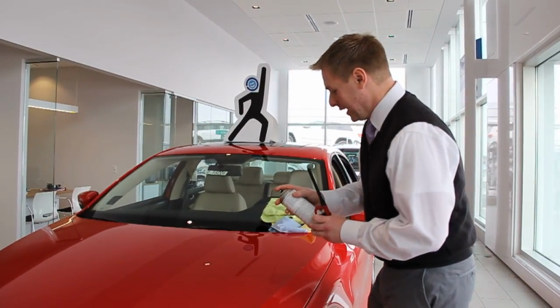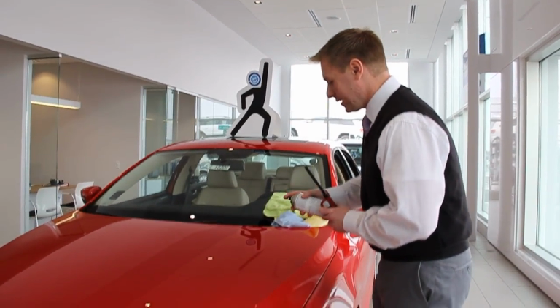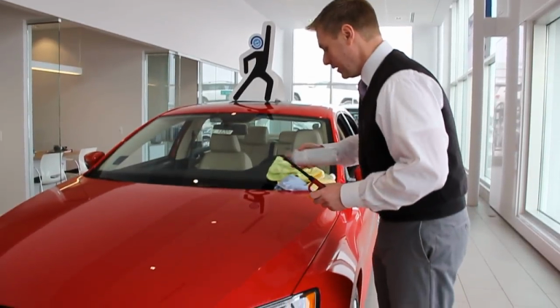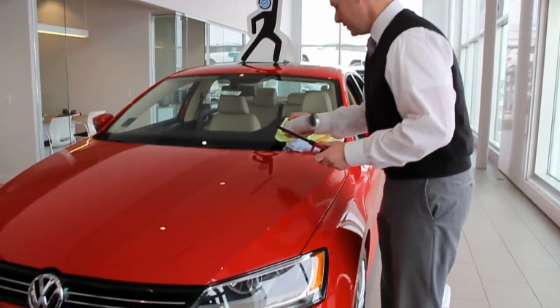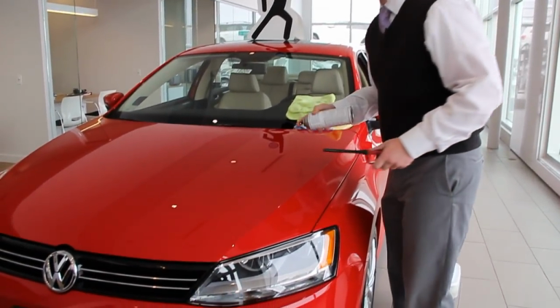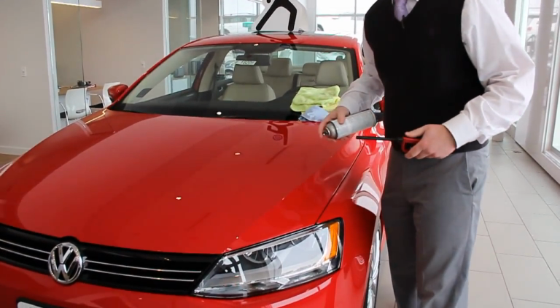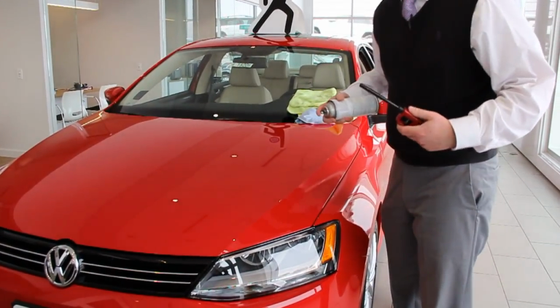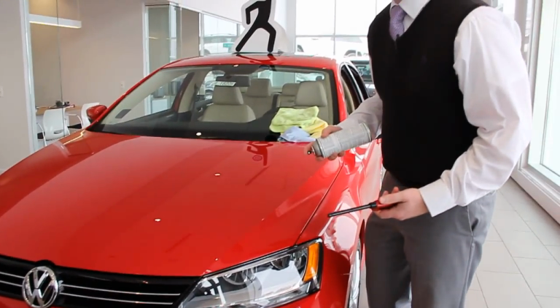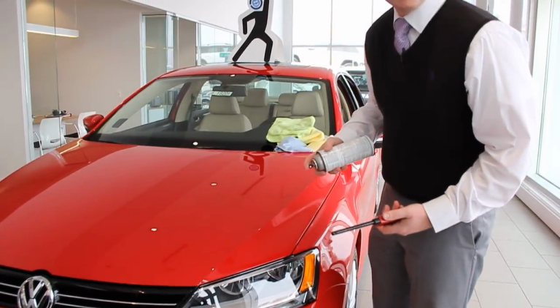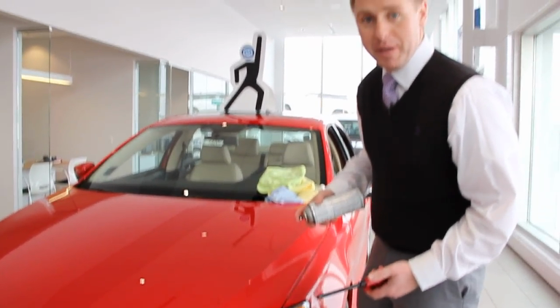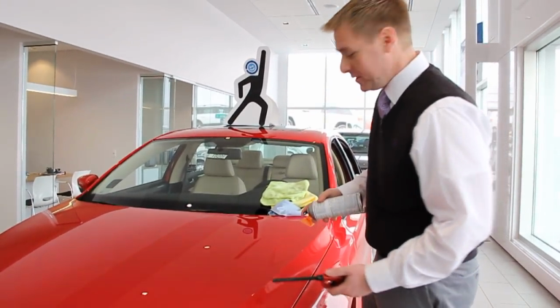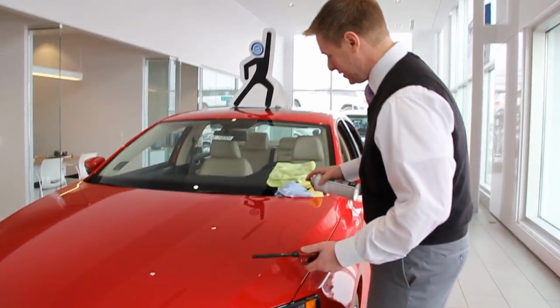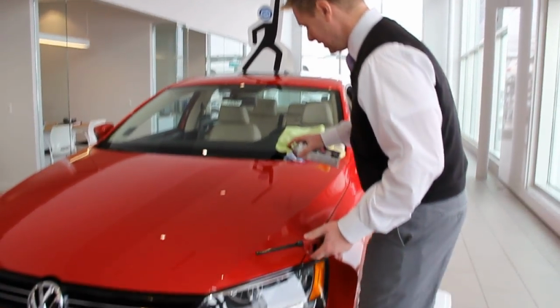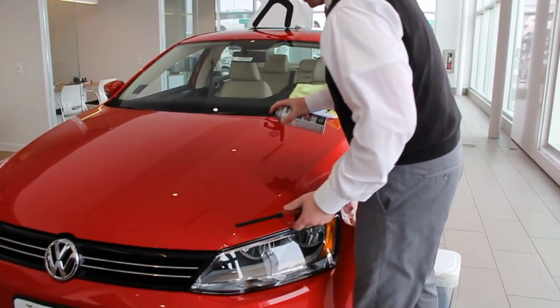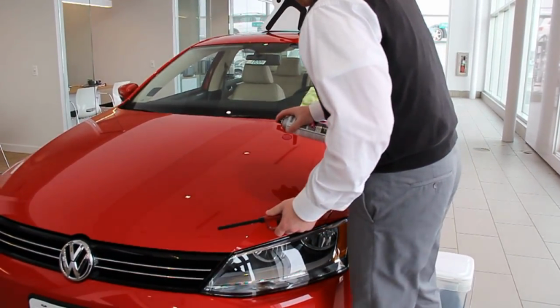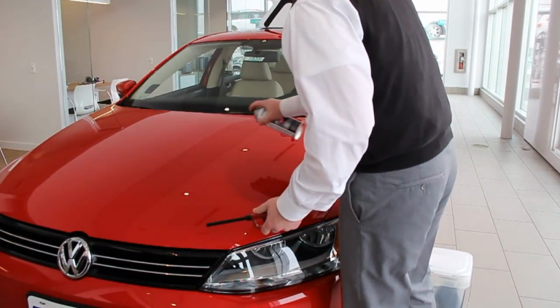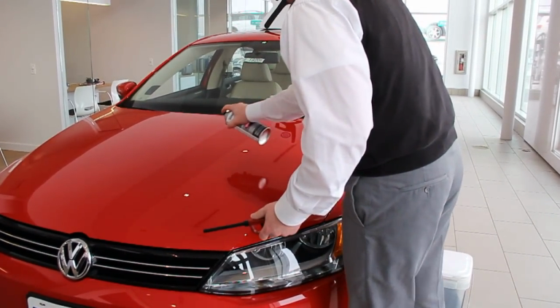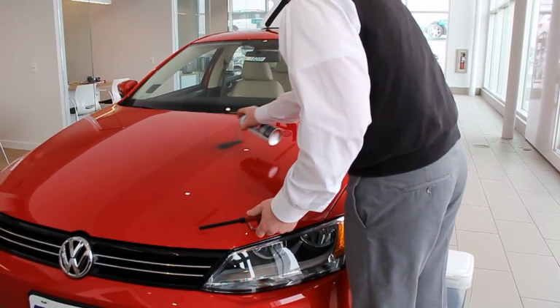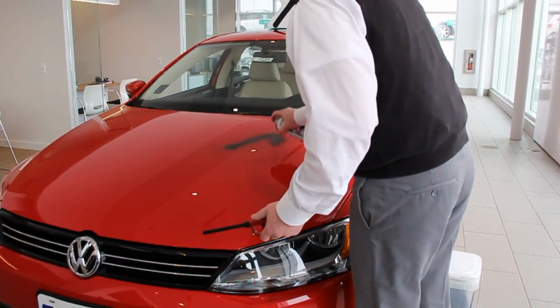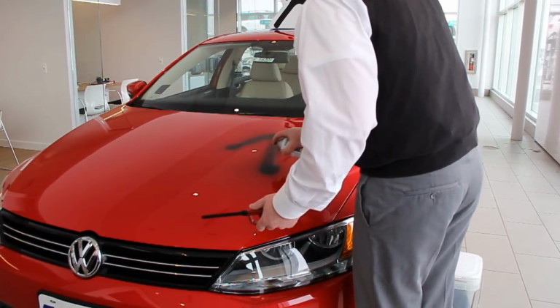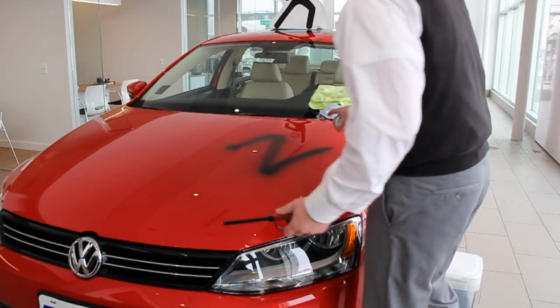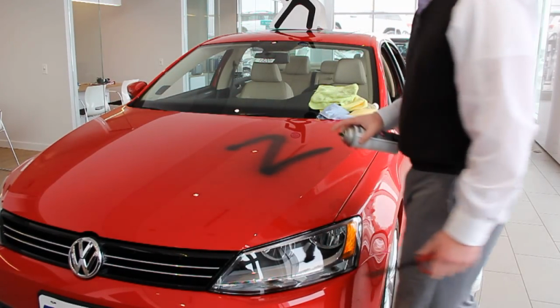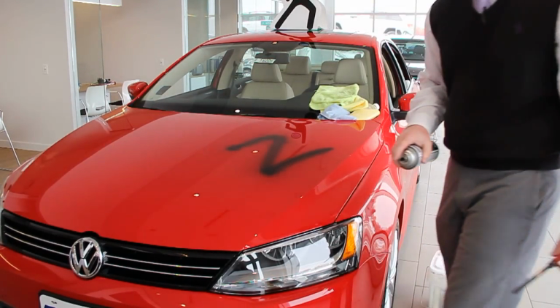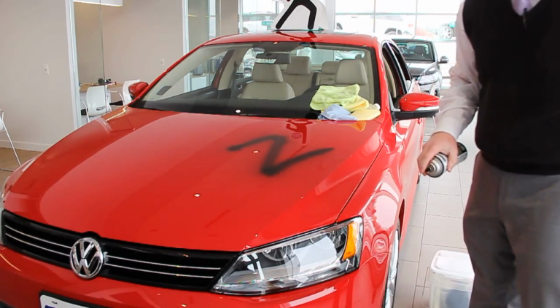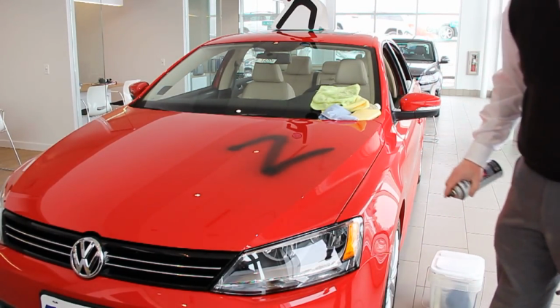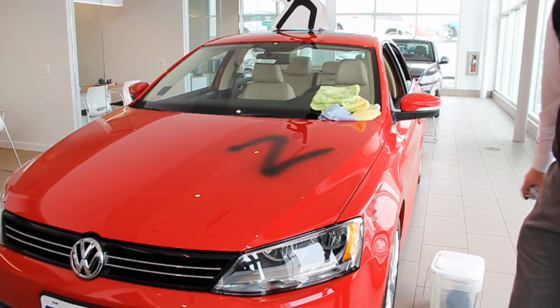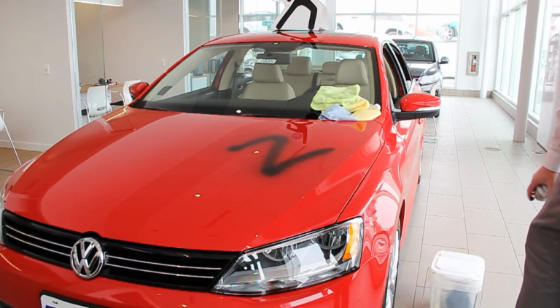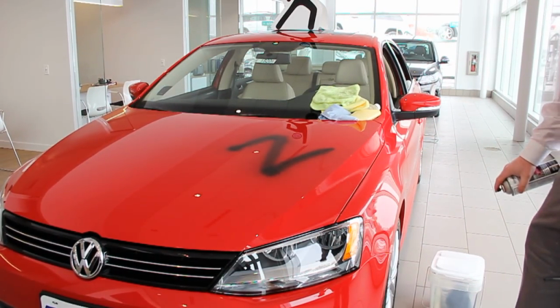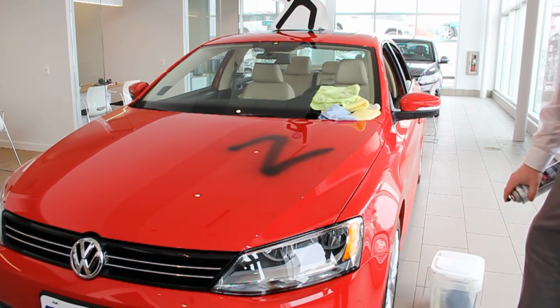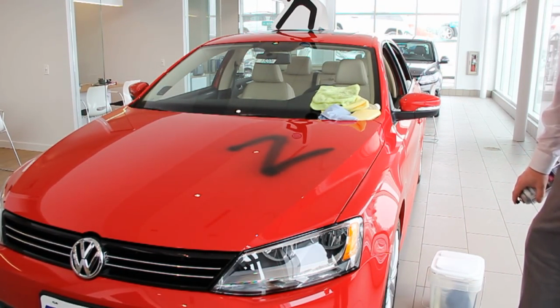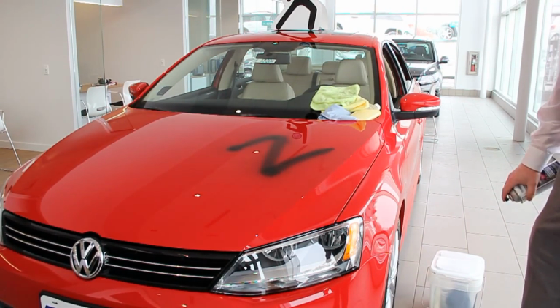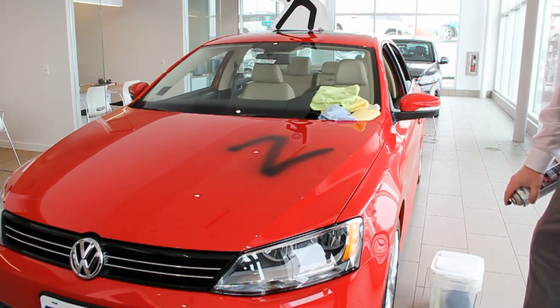We're going to demonstrate the effectiveness of the paint protection. I'm going to spray a nice little Z on the hood of this car. That's right — that's spray paint.